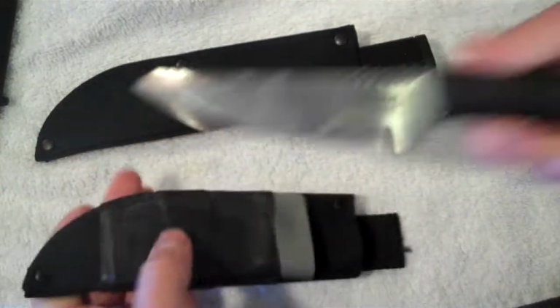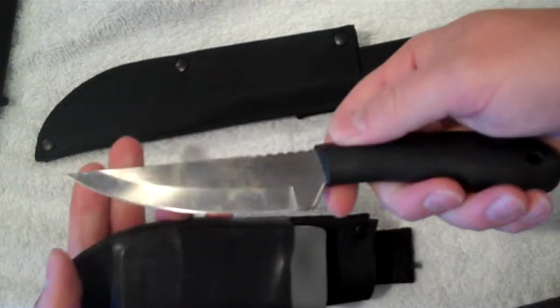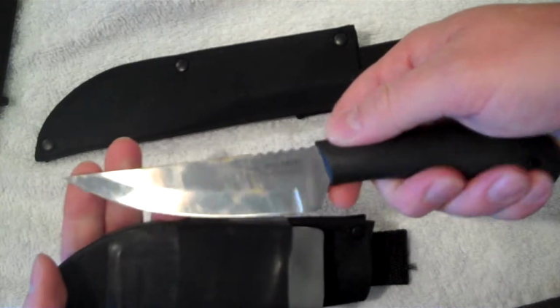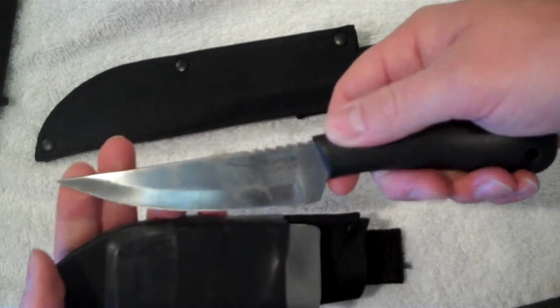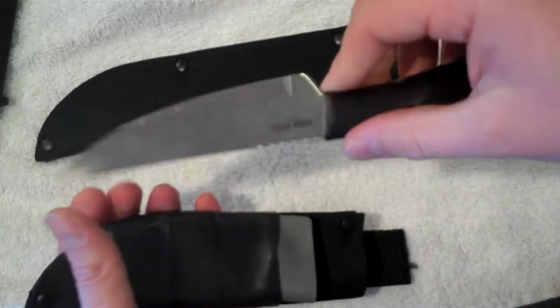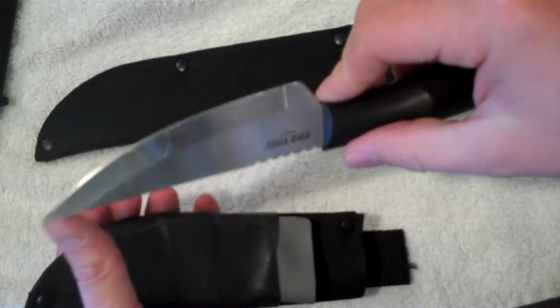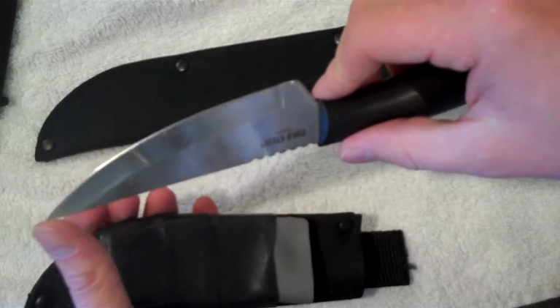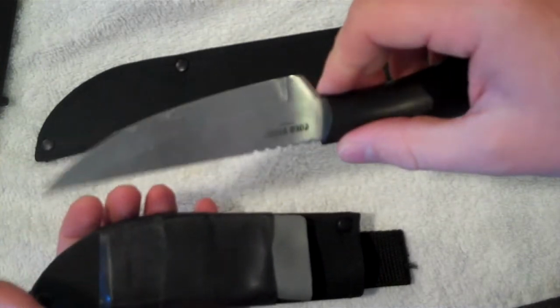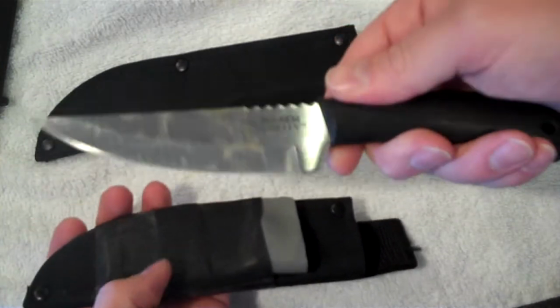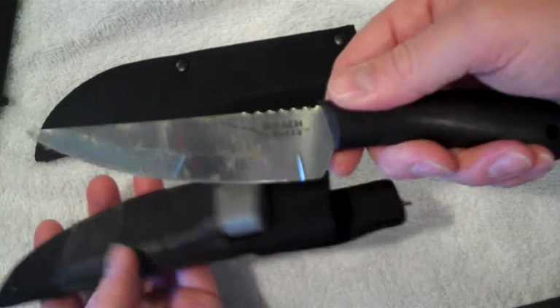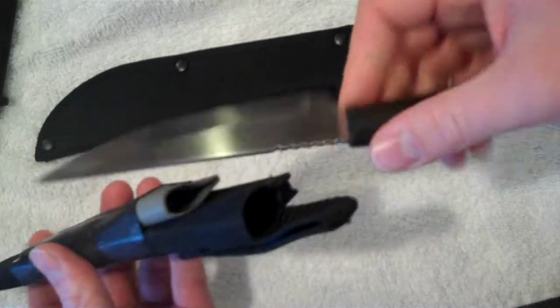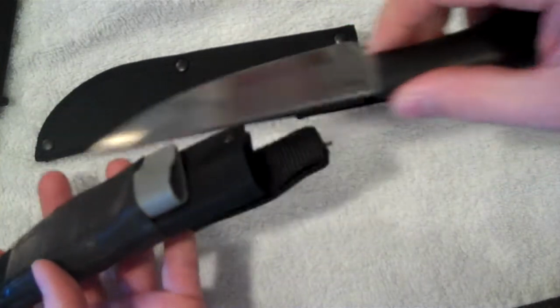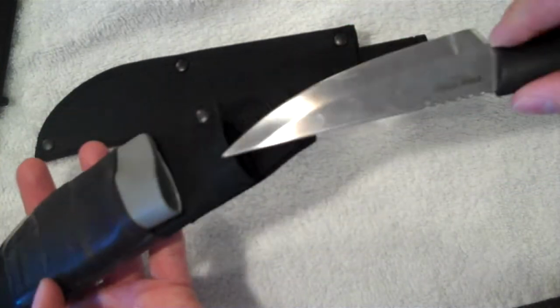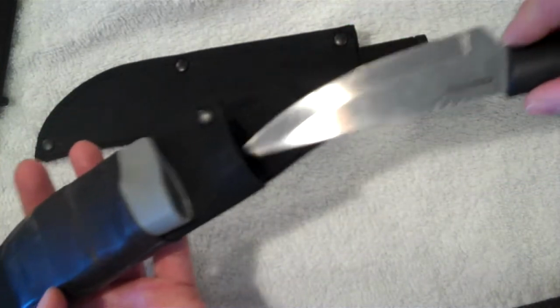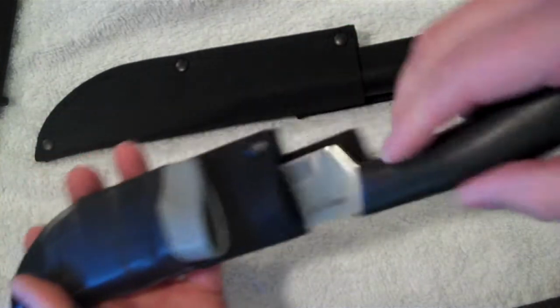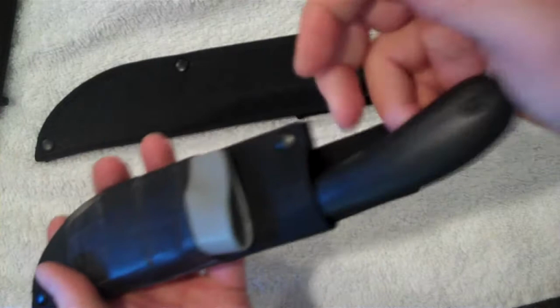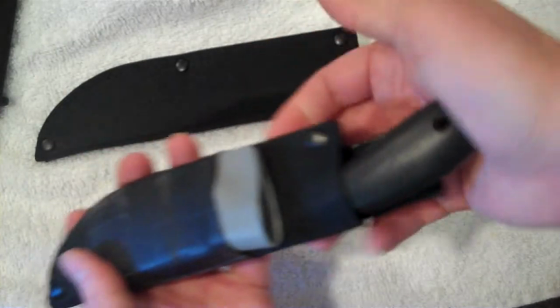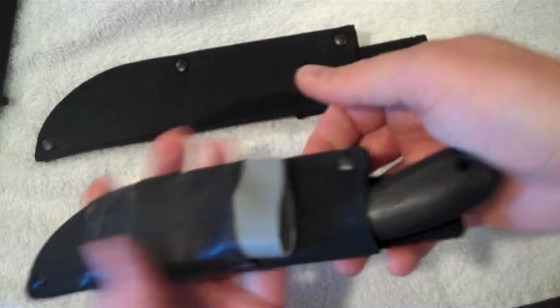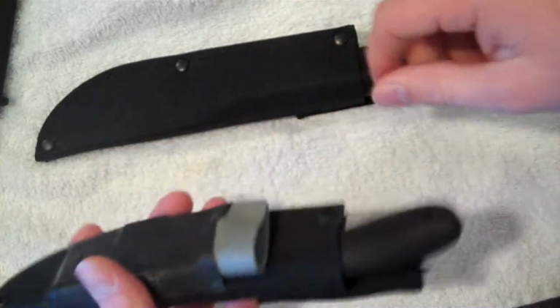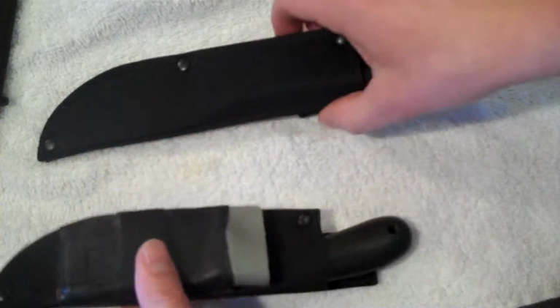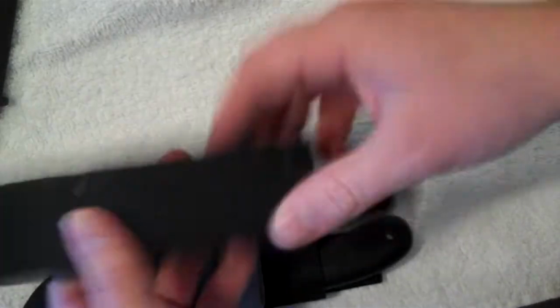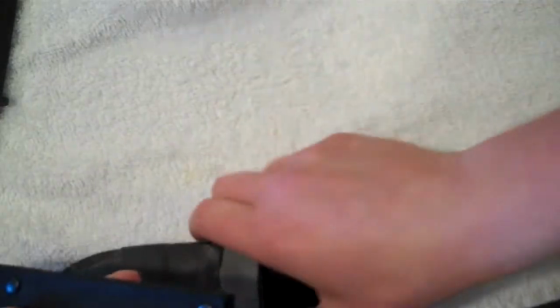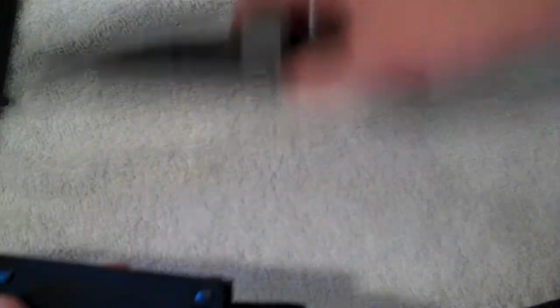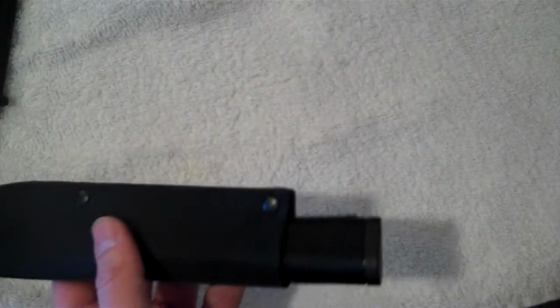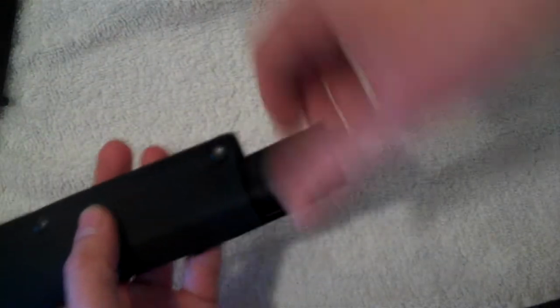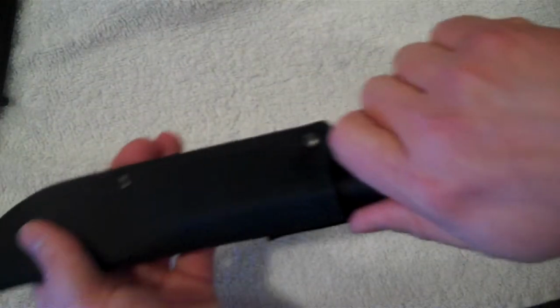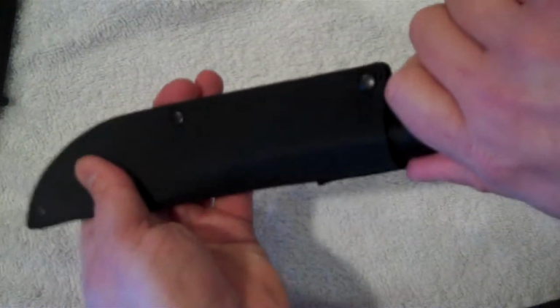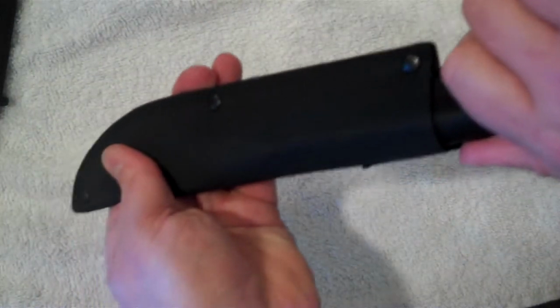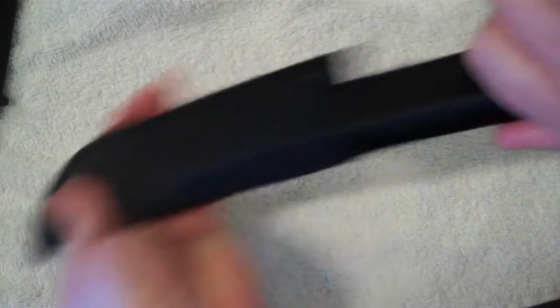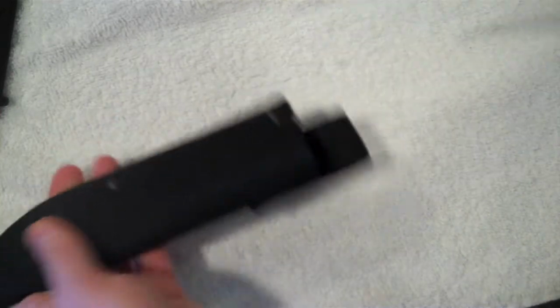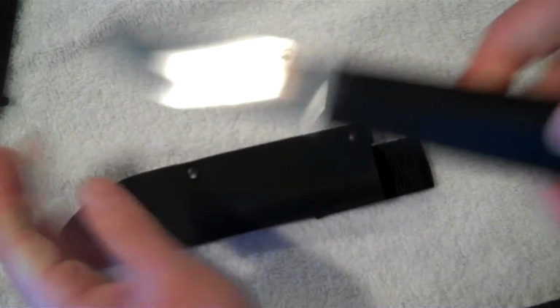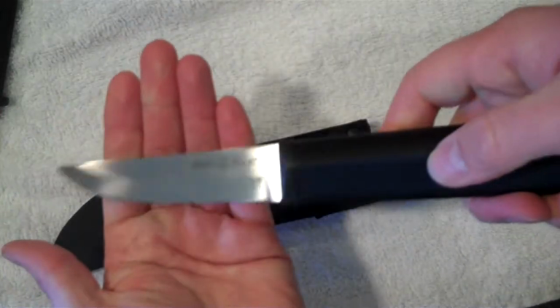This one has been my bushcrafting knife, my outdoors camp knife, since I broke my Buck 119 Special. And we've got the Finbear to see how it does also.